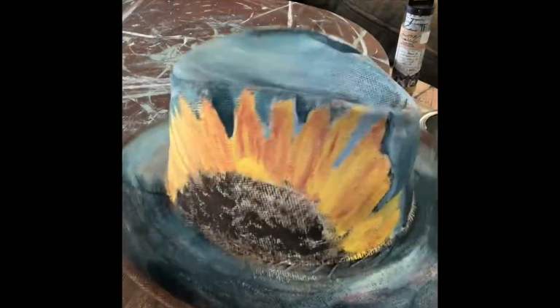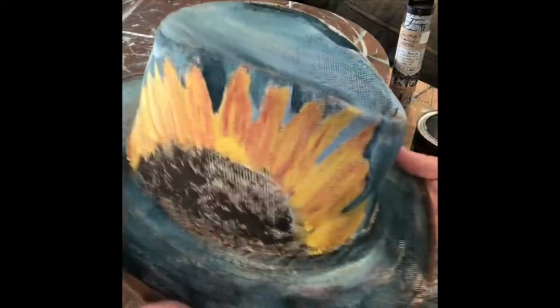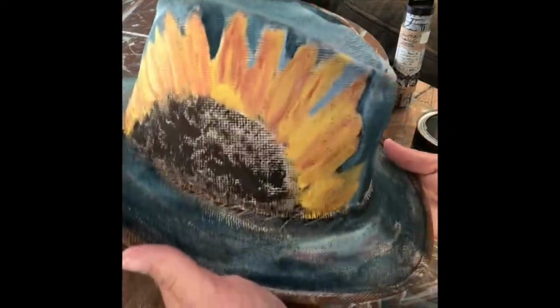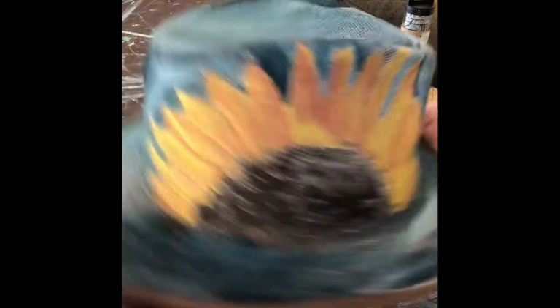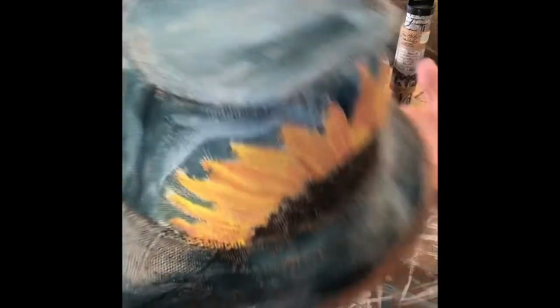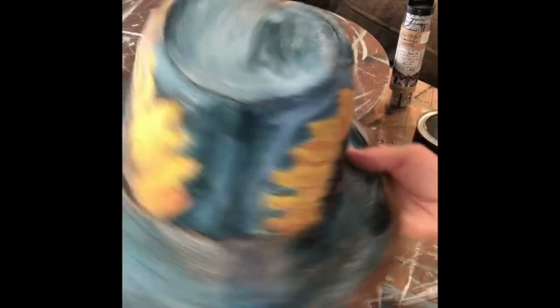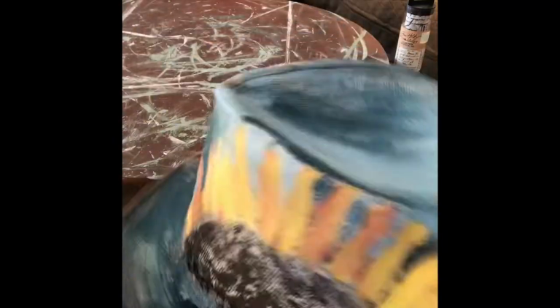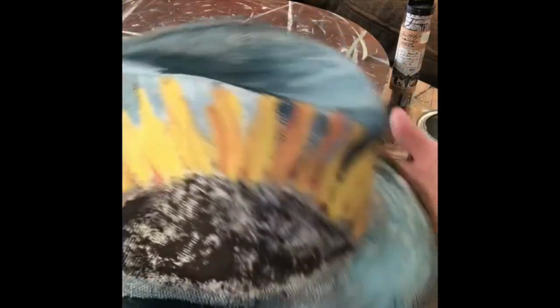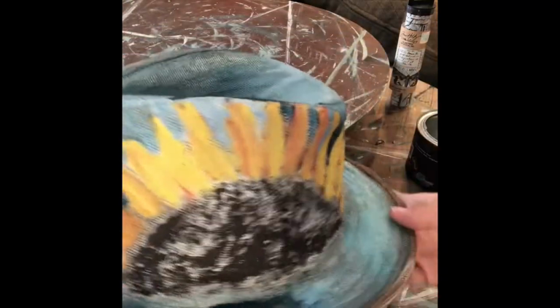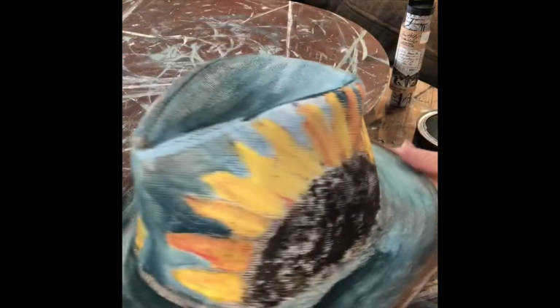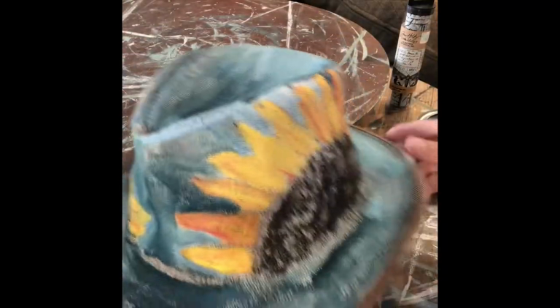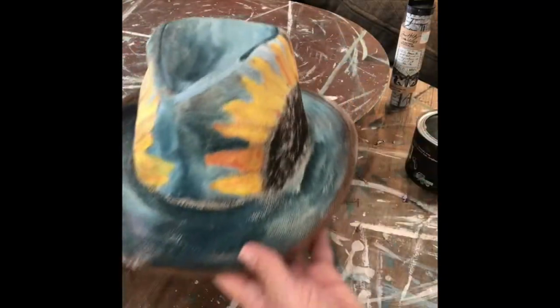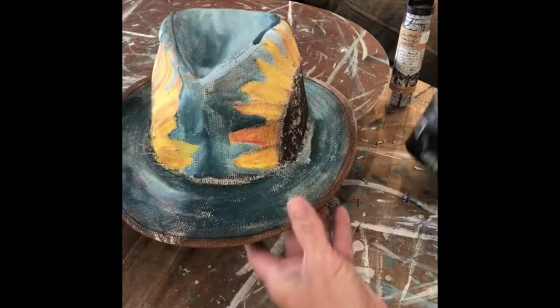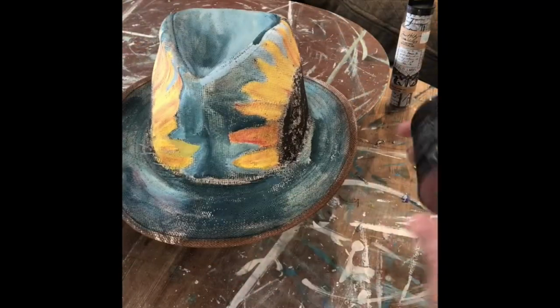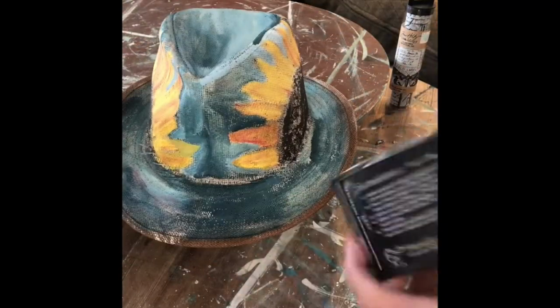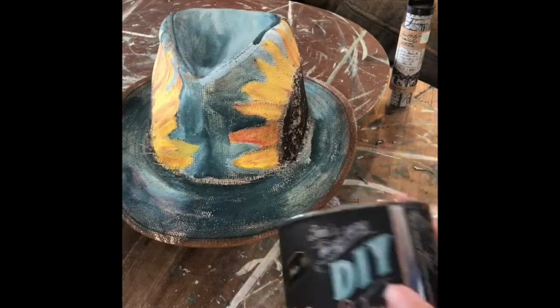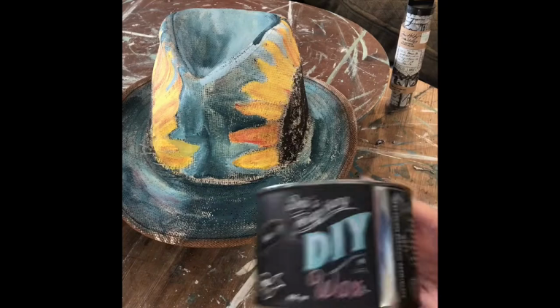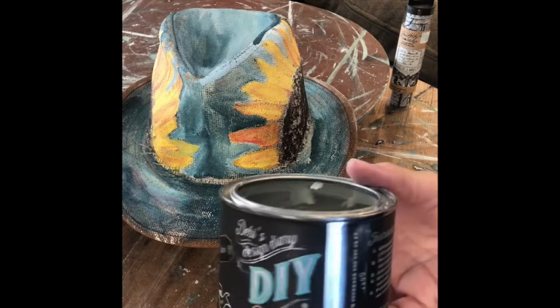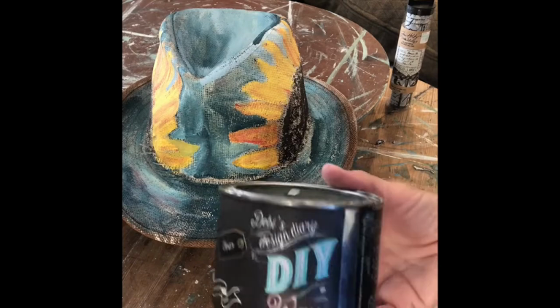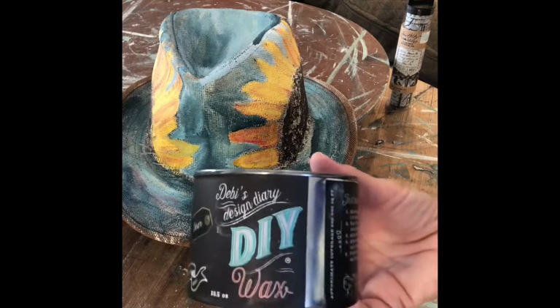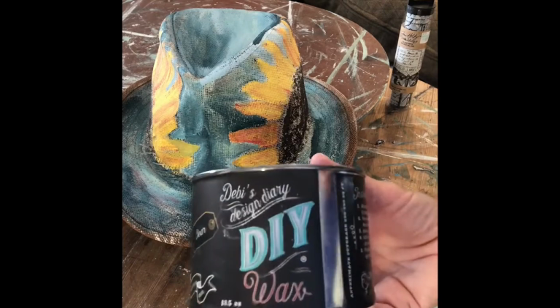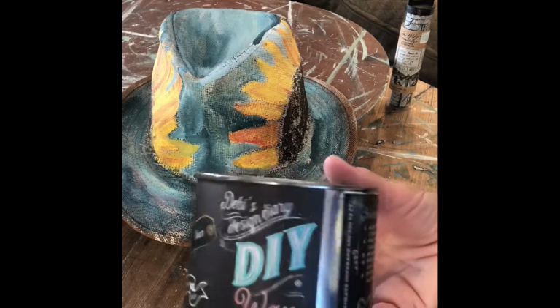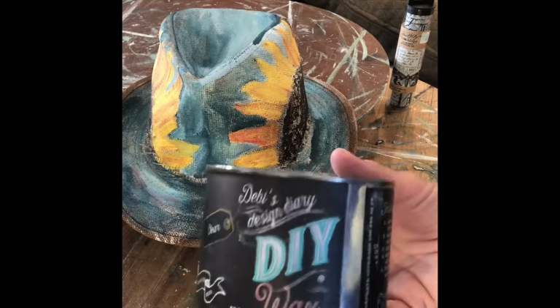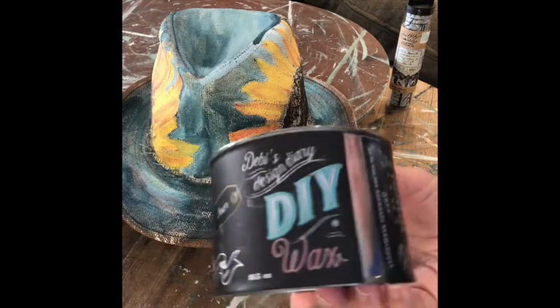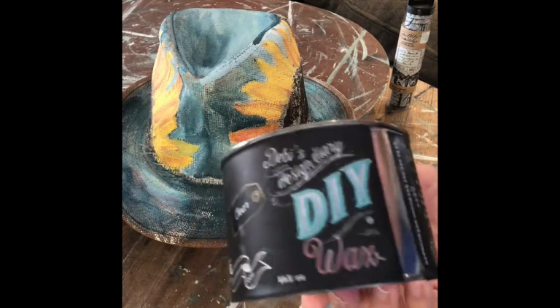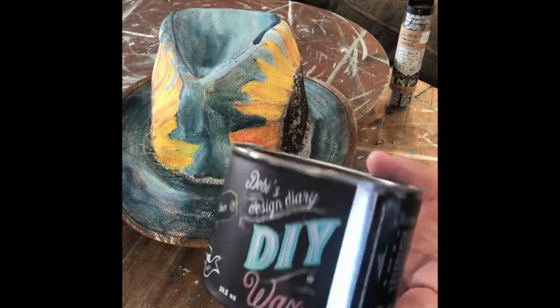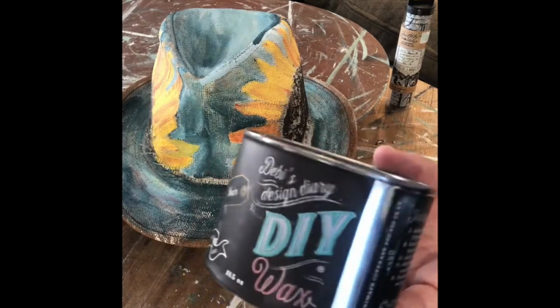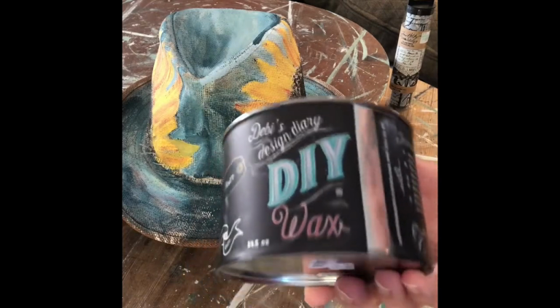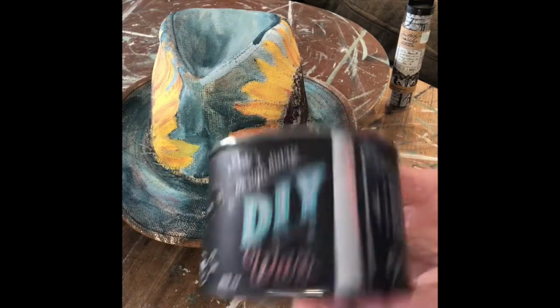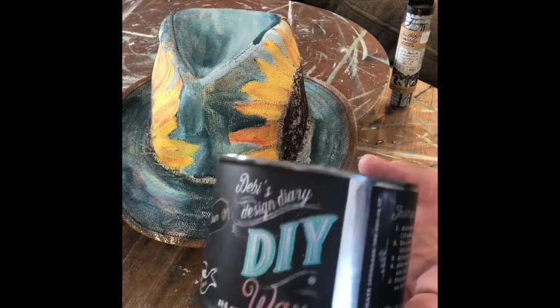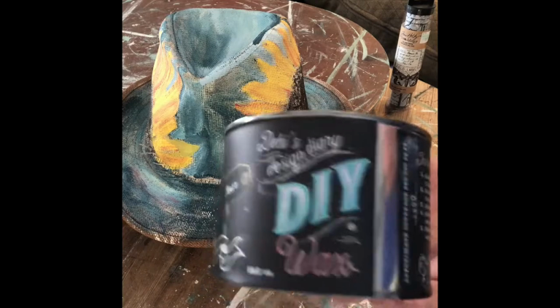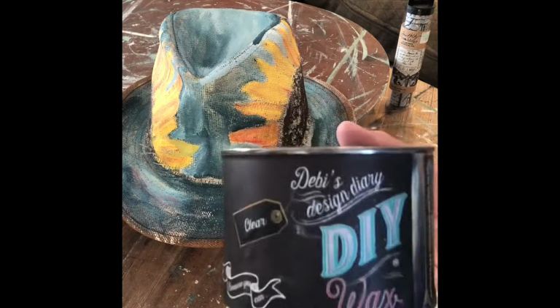I painted the hat and it's dry. I'm going to put a coat of clear wax on it, and it'll kind of bring out the colors when you put a top coat on the DIY paint.